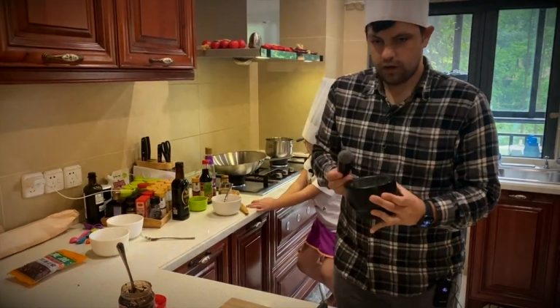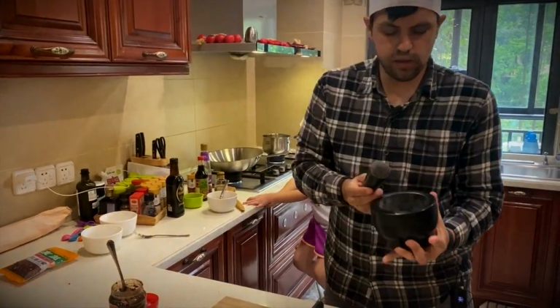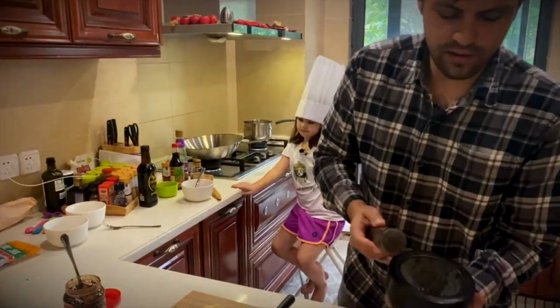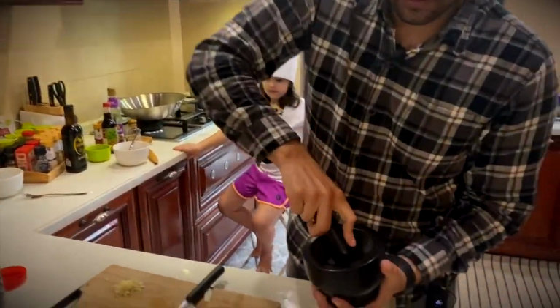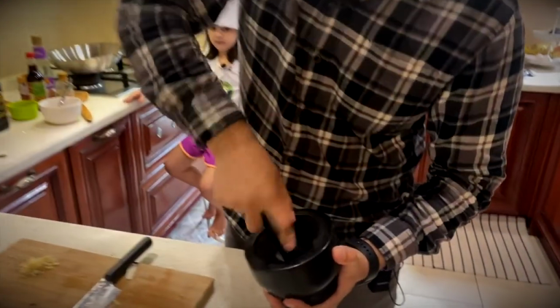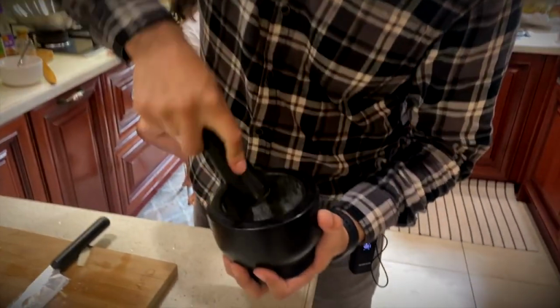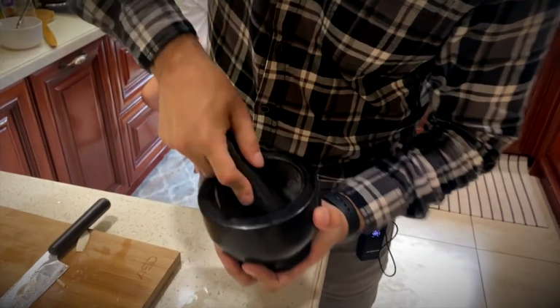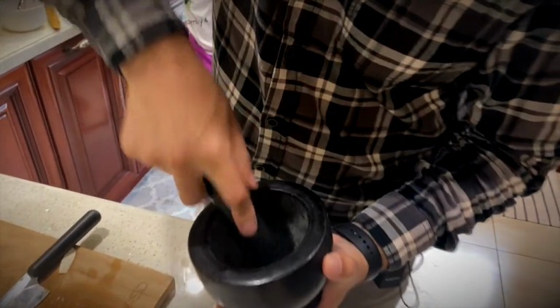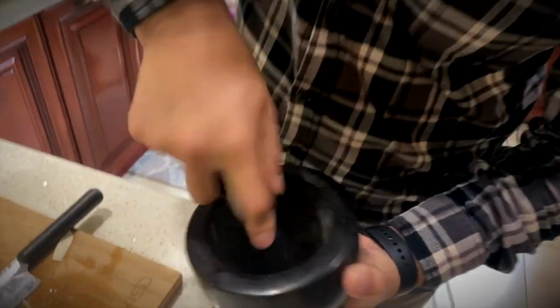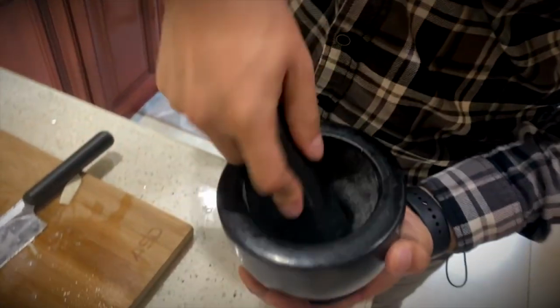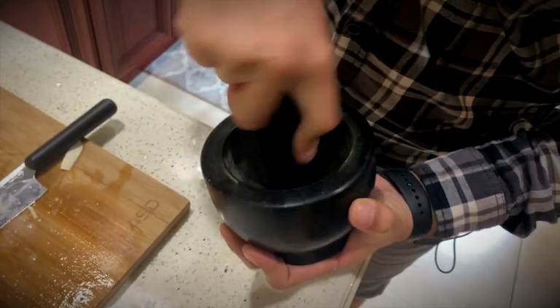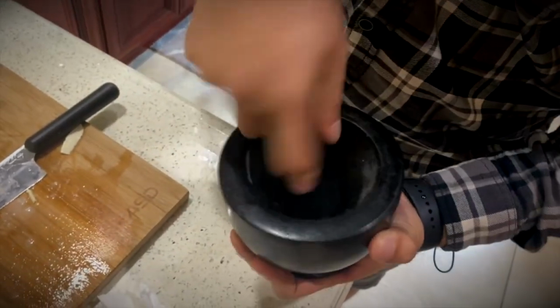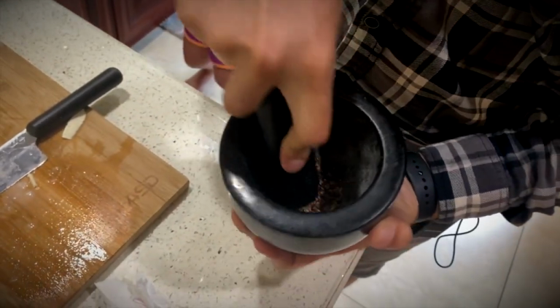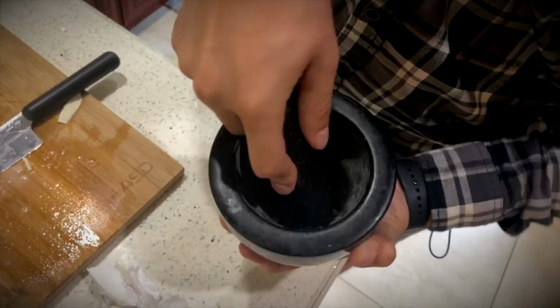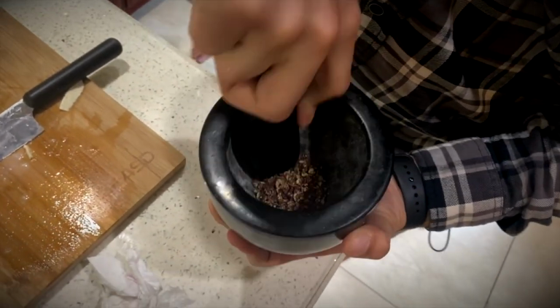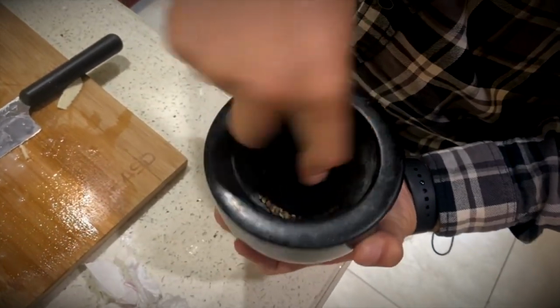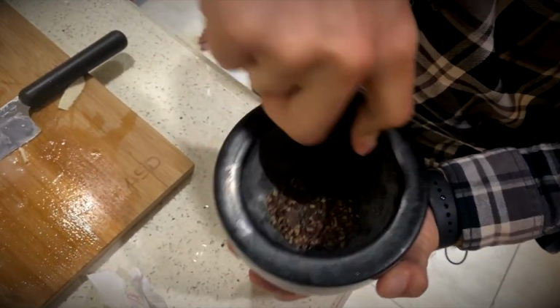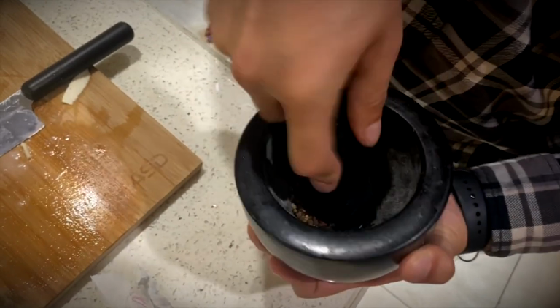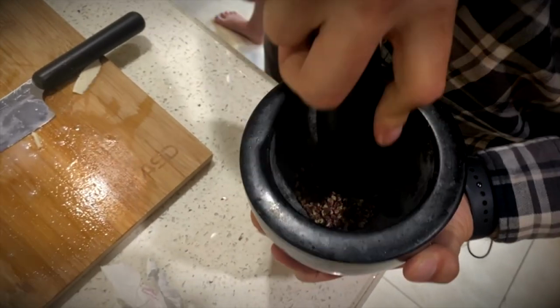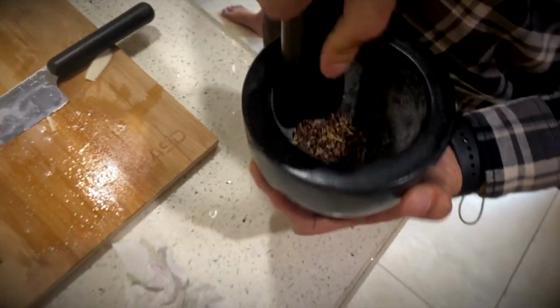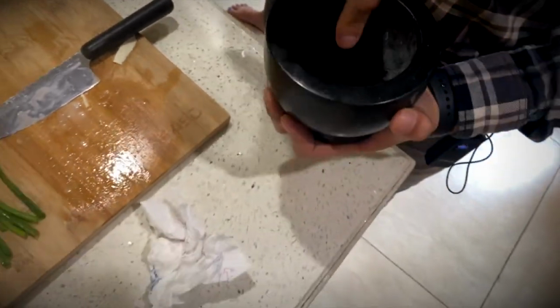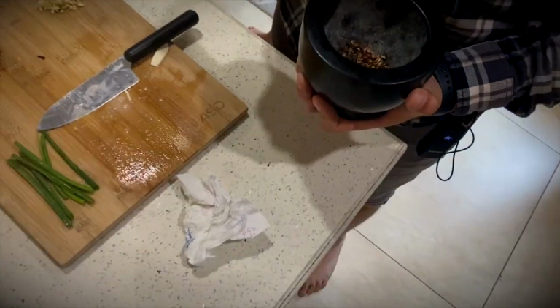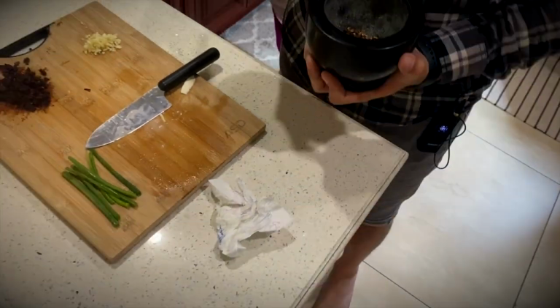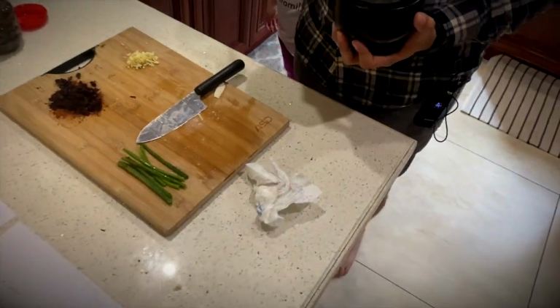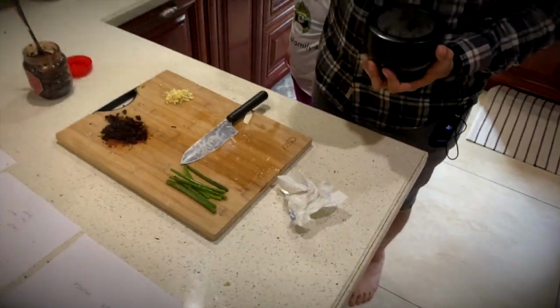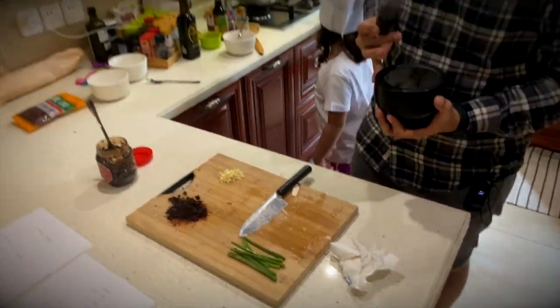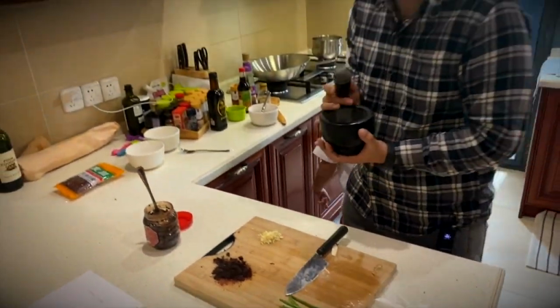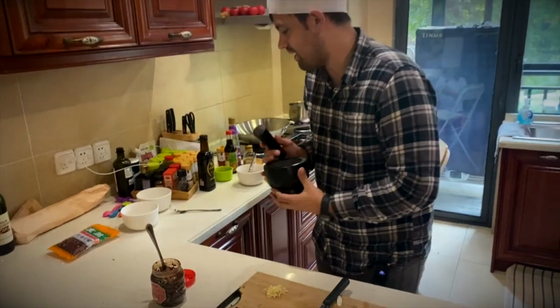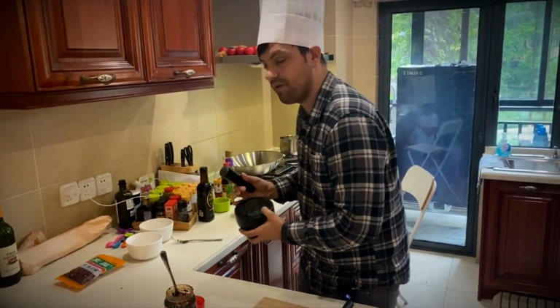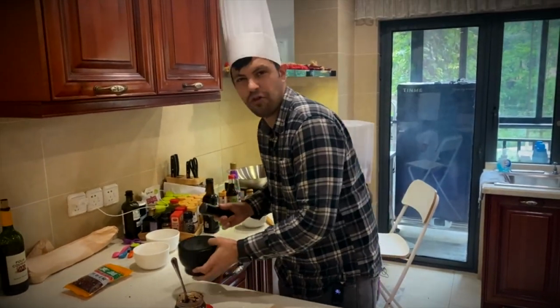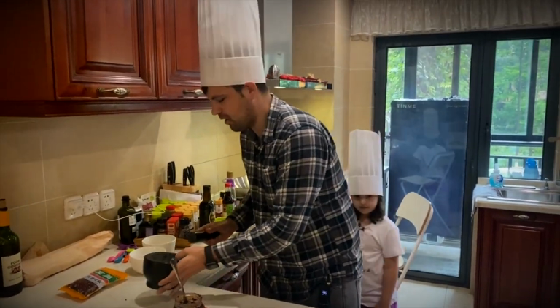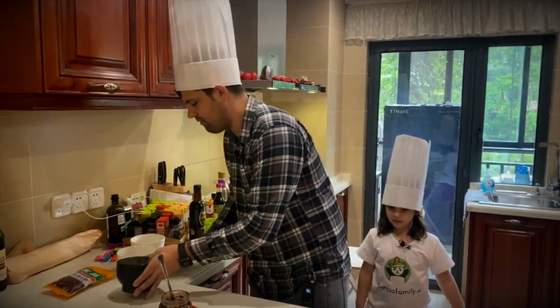Alright, it's getting there — crush it down just a little bit more. This stuff has such a distinct taste to it. It's that flavor that numbs in your mouth and we love it. It's in all the noodles here and everything.